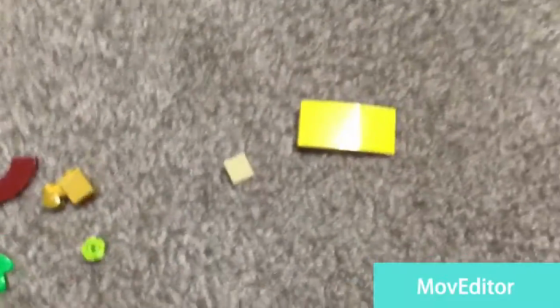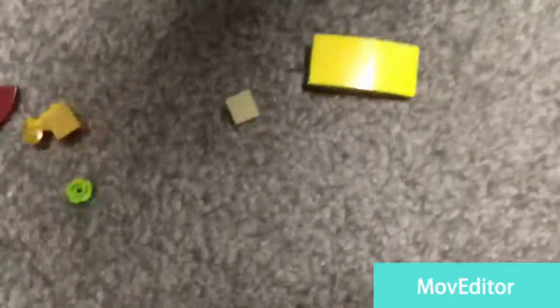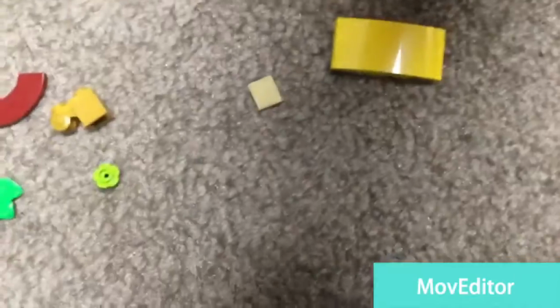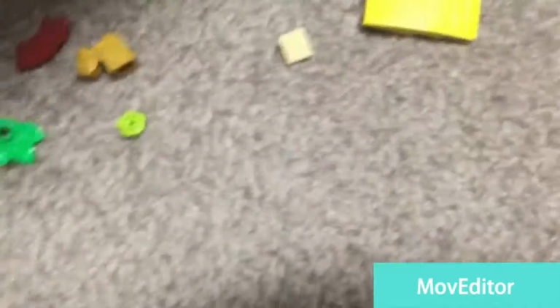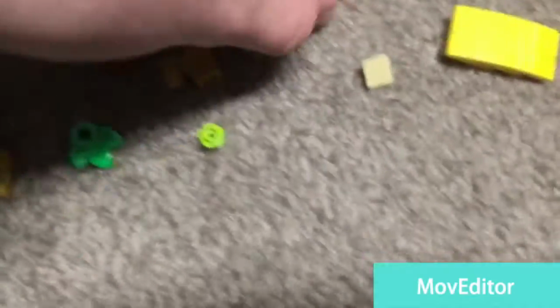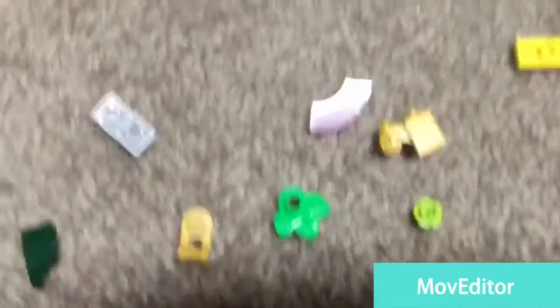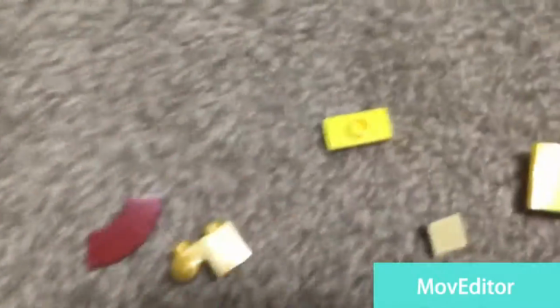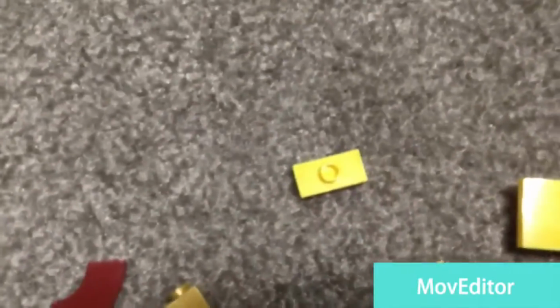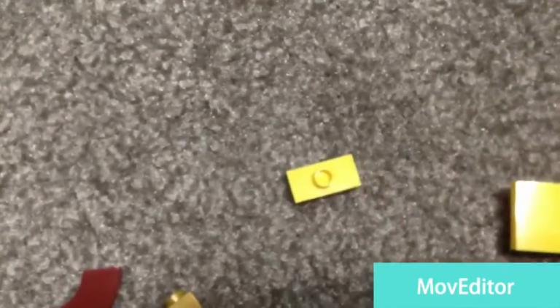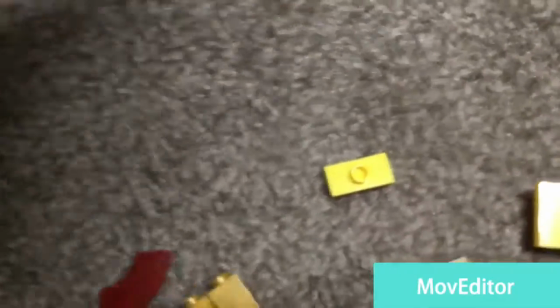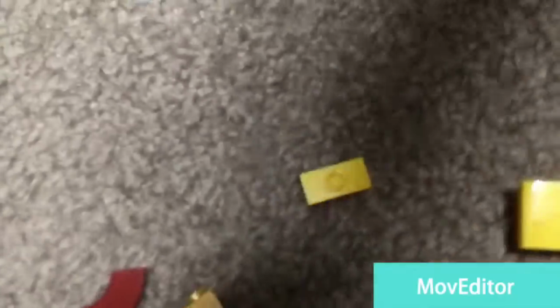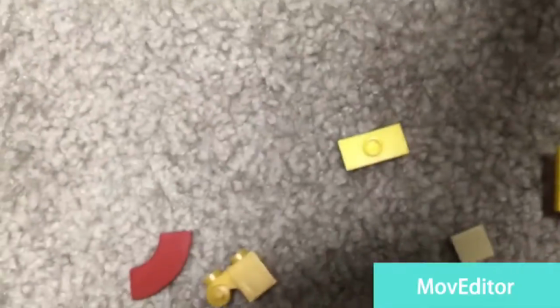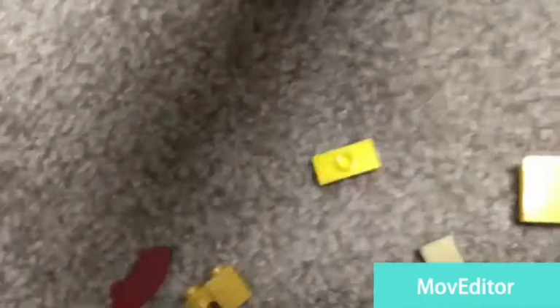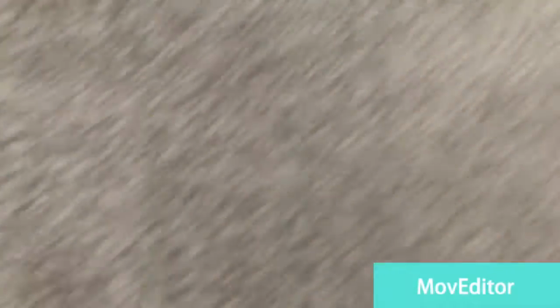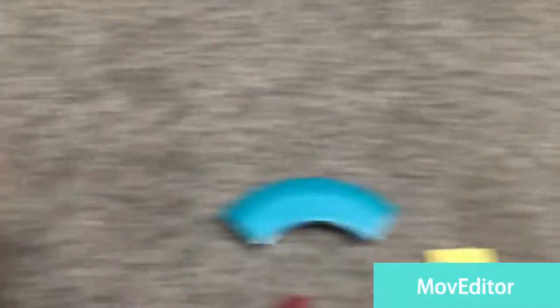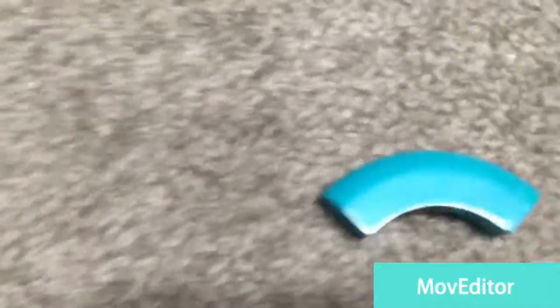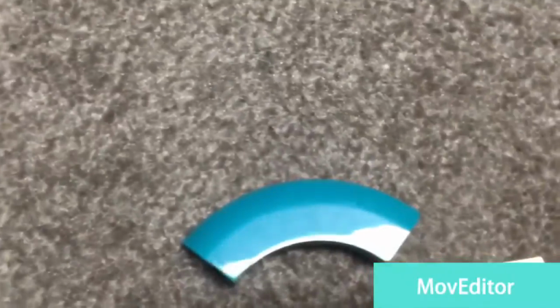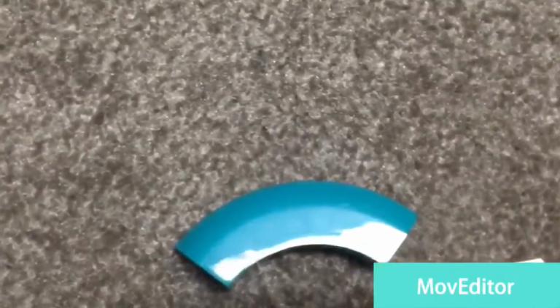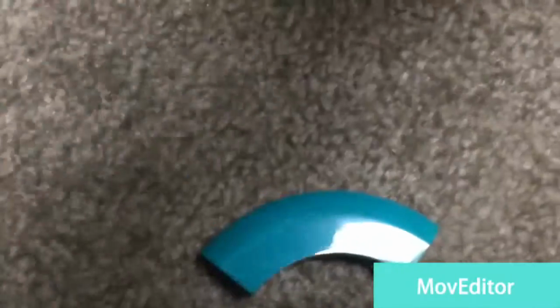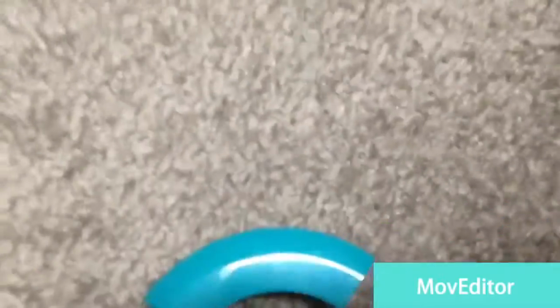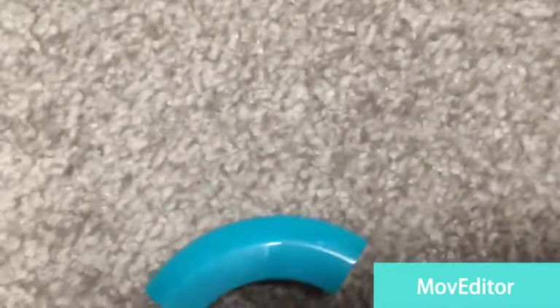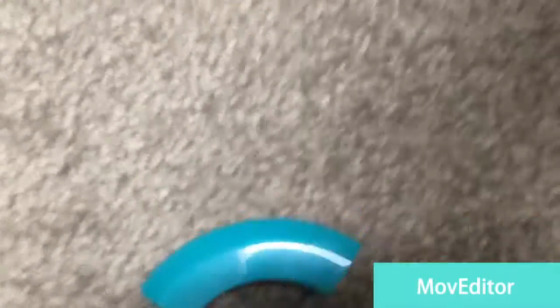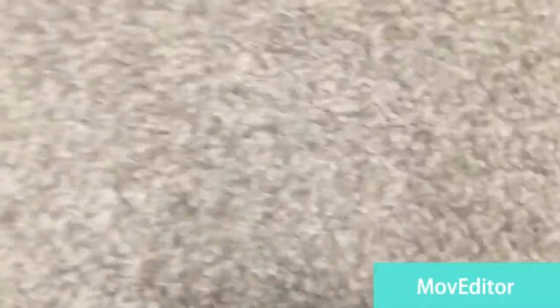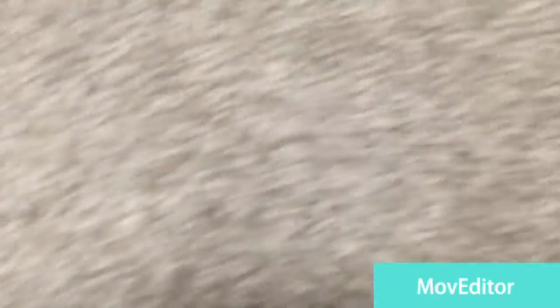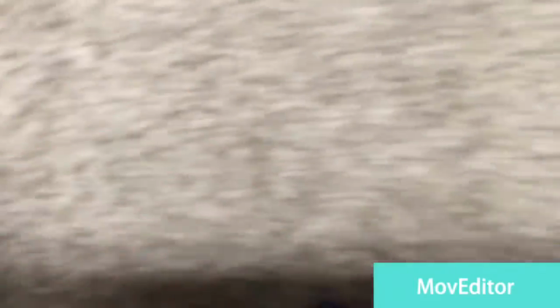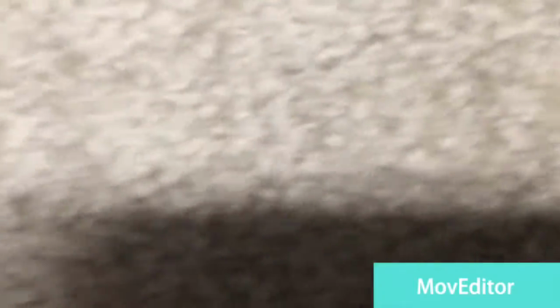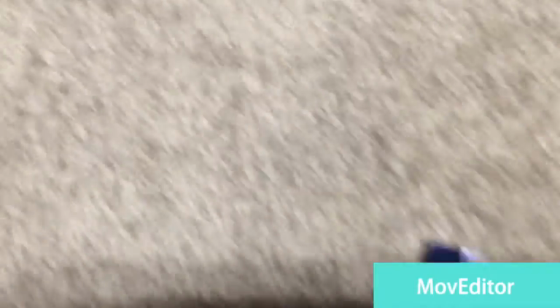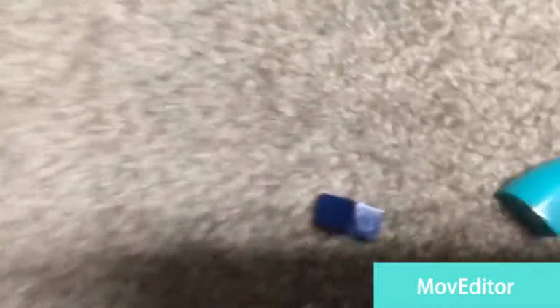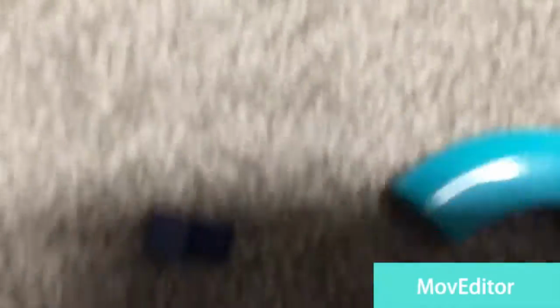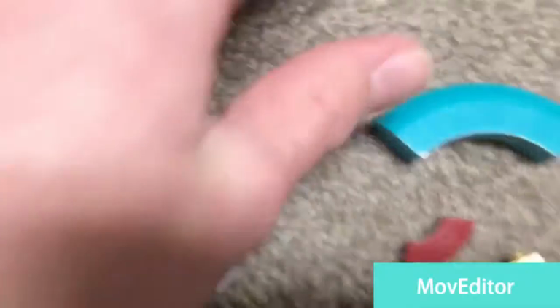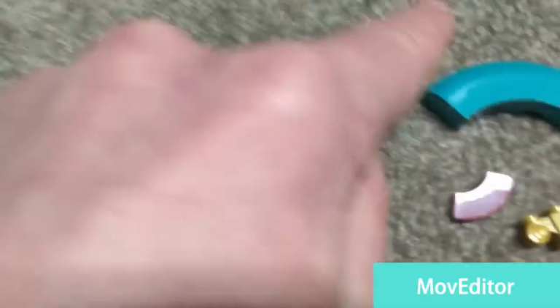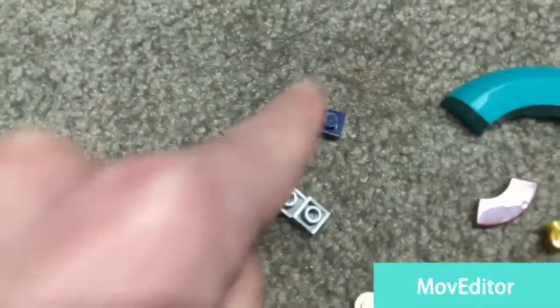This kind of jumper piece — quite a few of these, which are helpful. And lots of this blue piece right here.